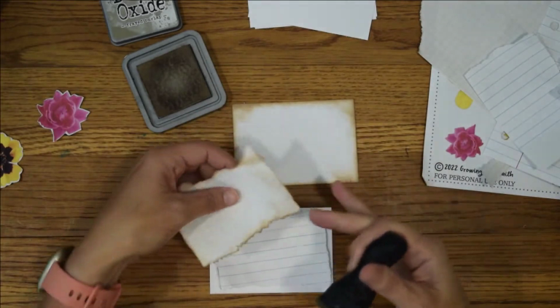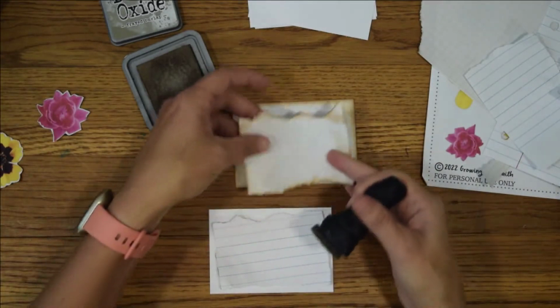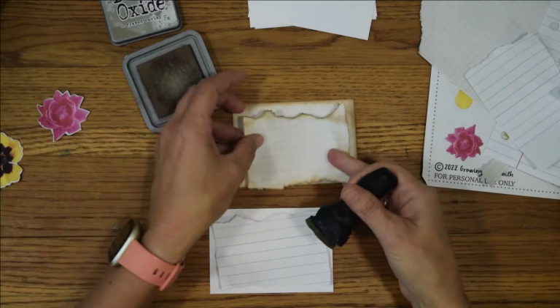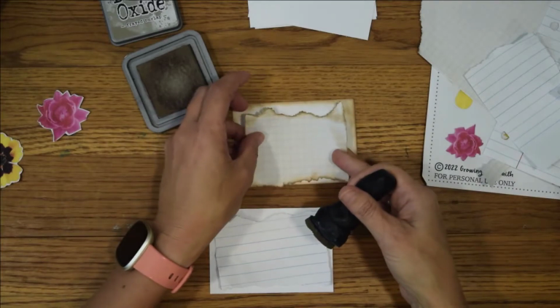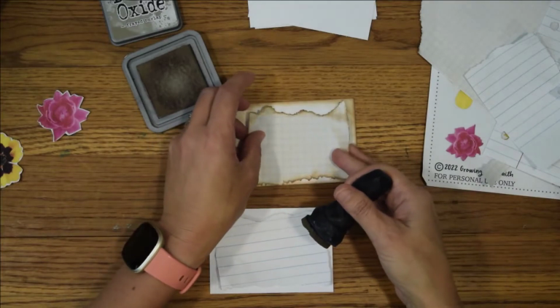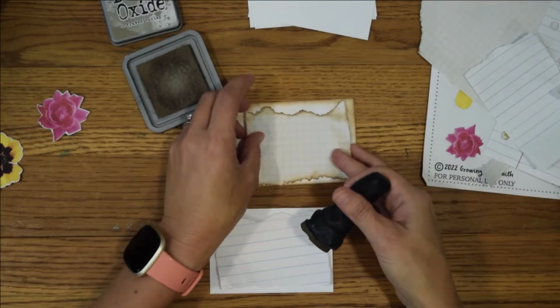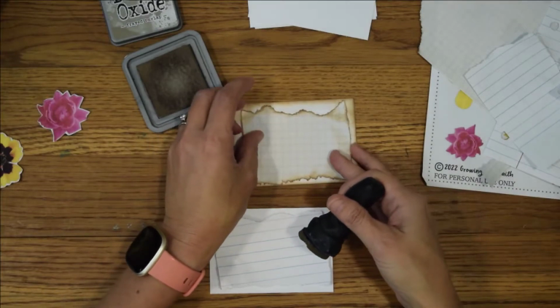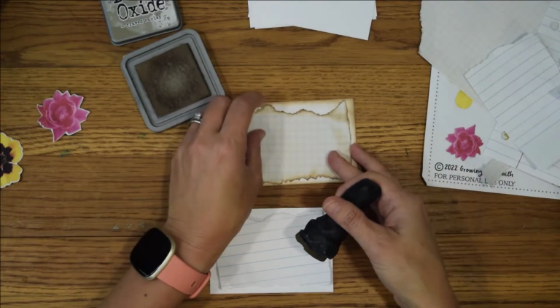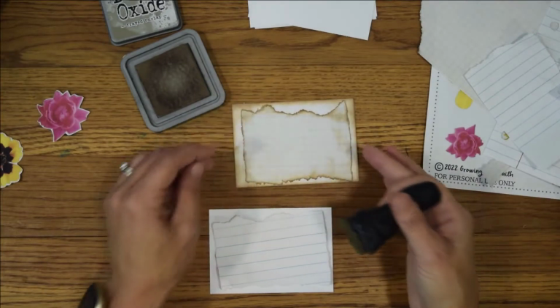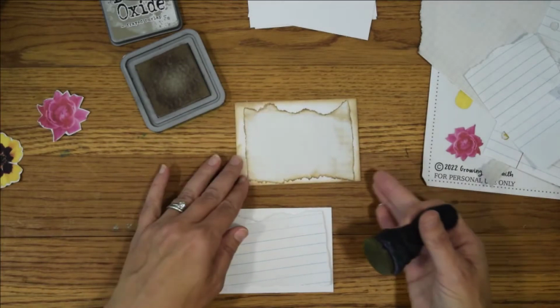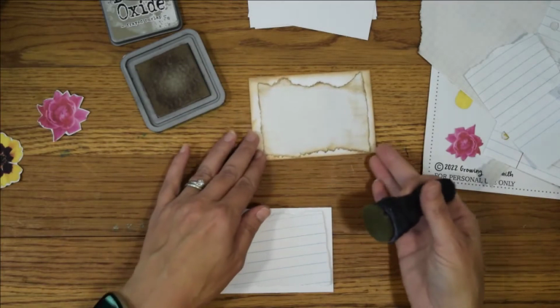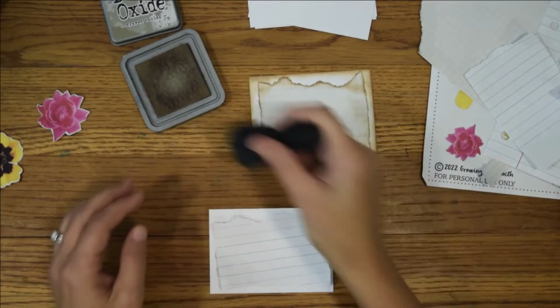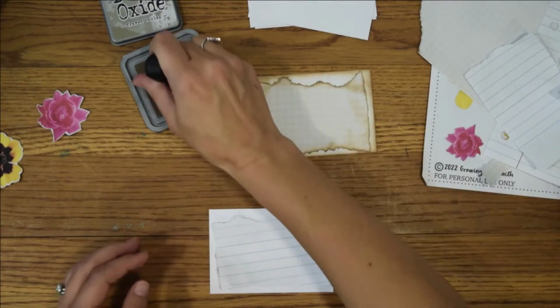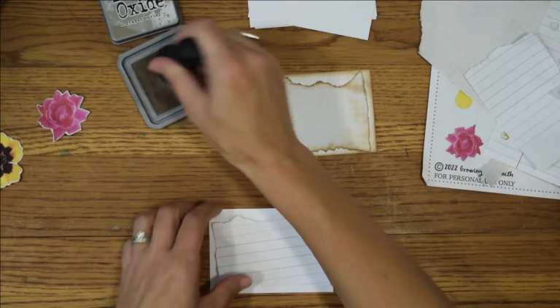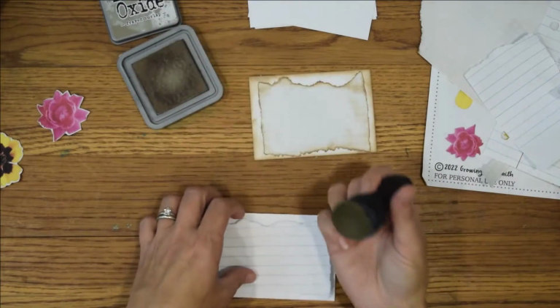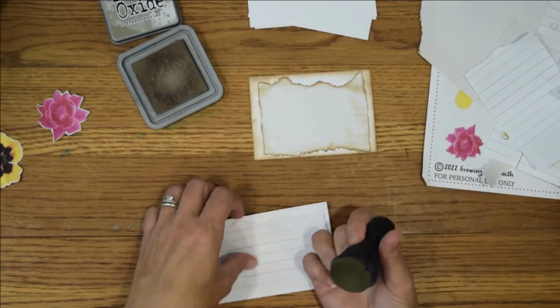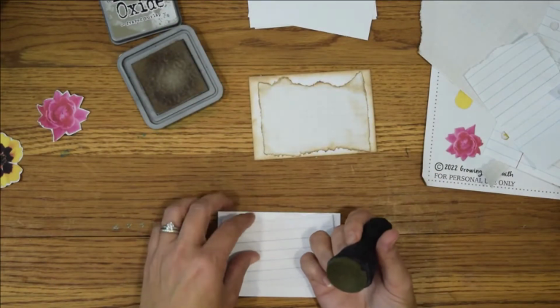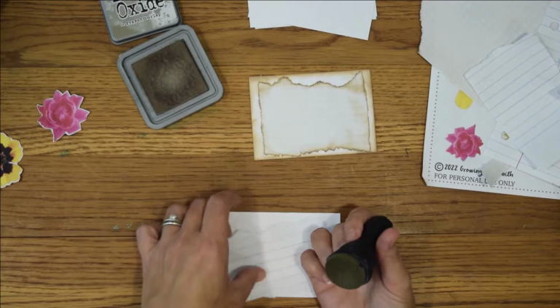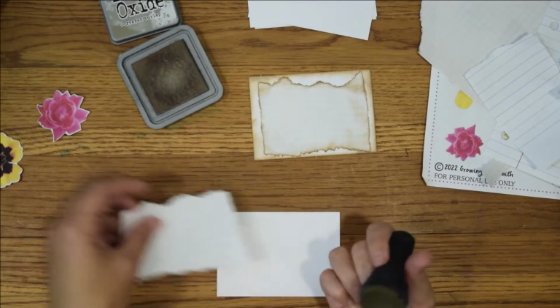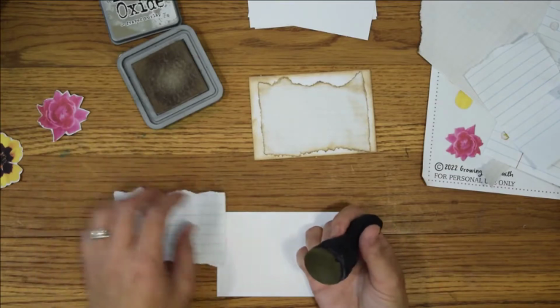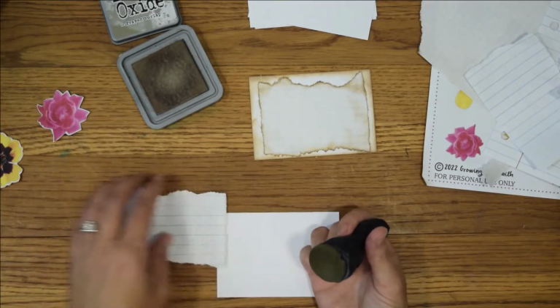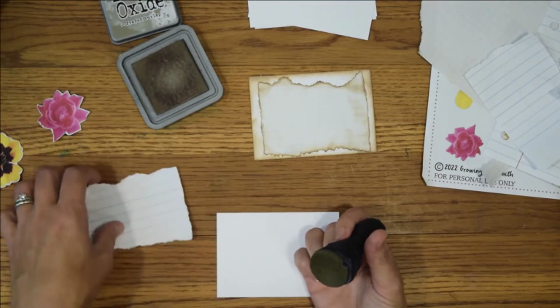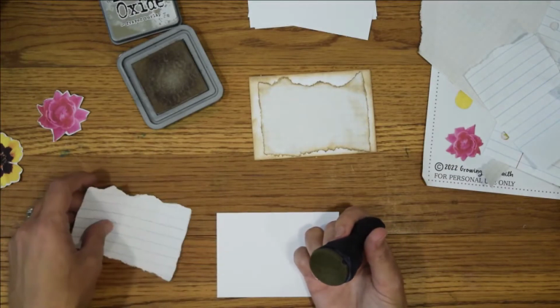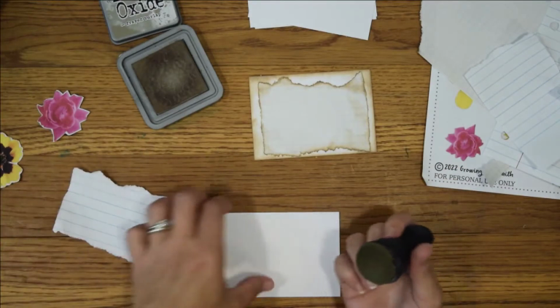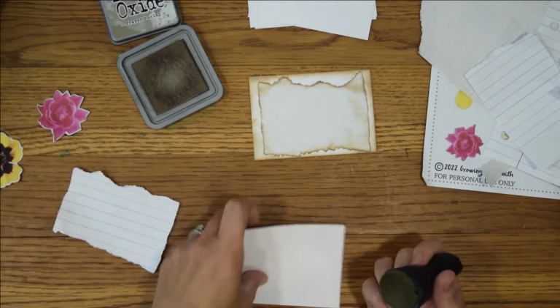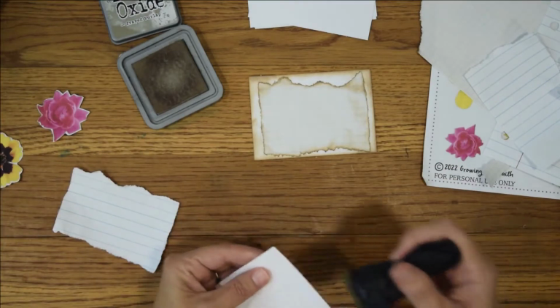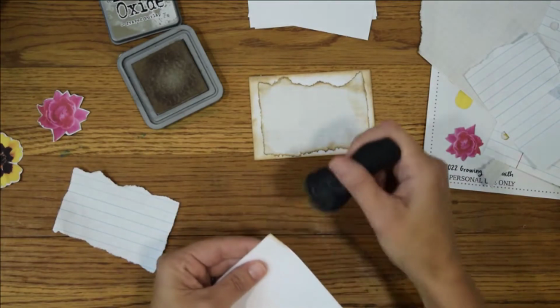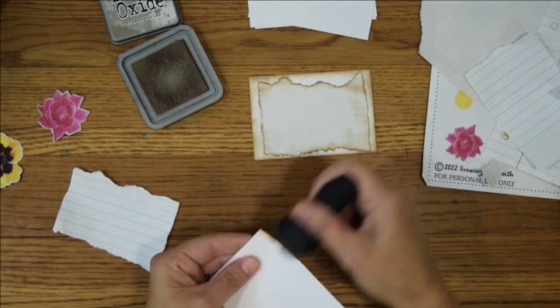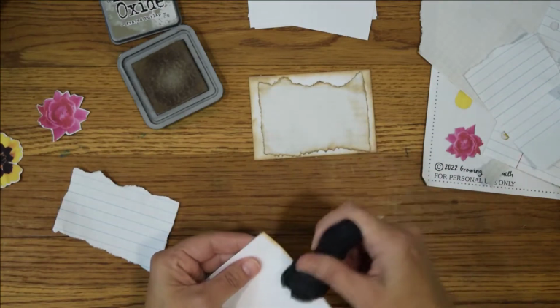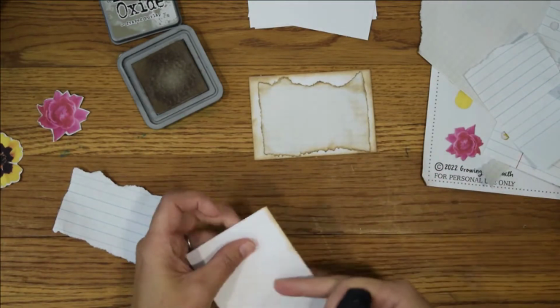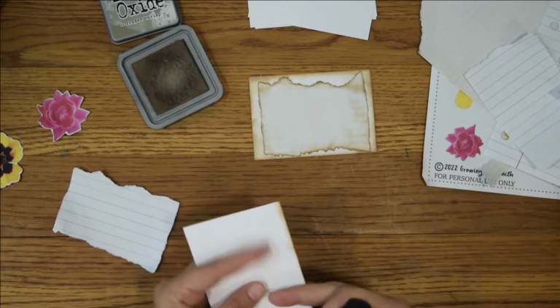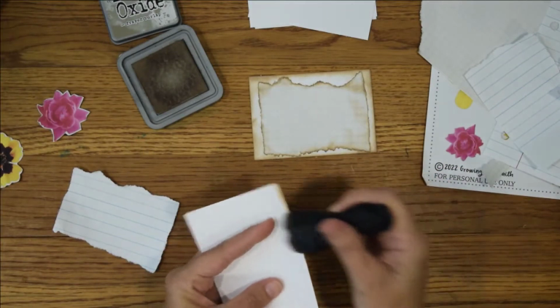I didn't grab my verses that I wanted to put on here, but I am finishing up Psalm 139 and I am about to start working on Ephesians. A friend of mine and I are memorizing together.